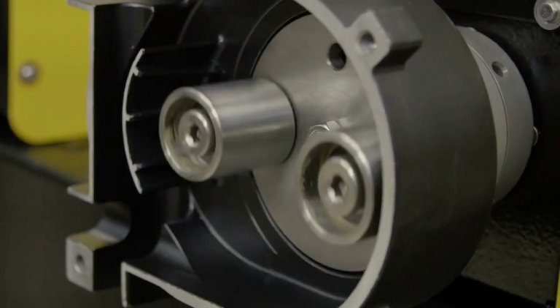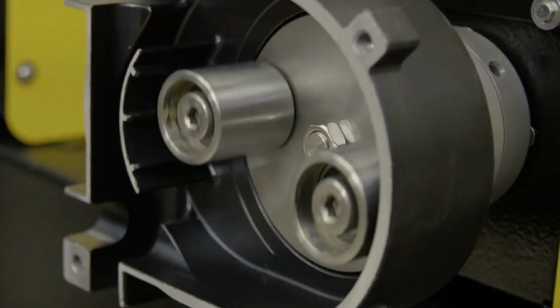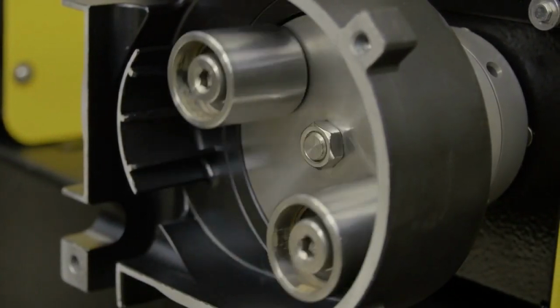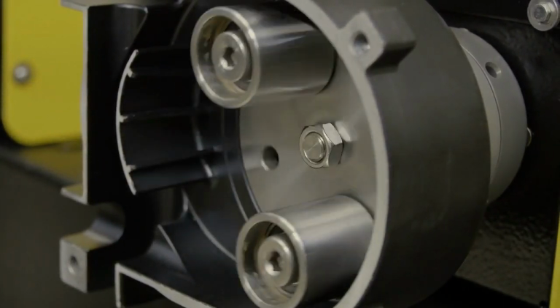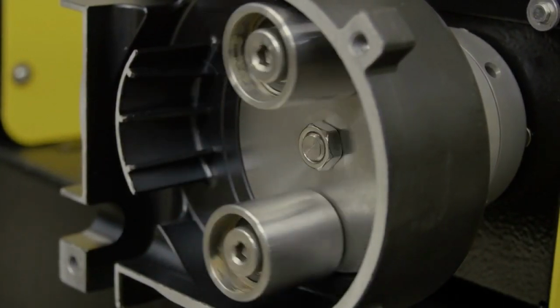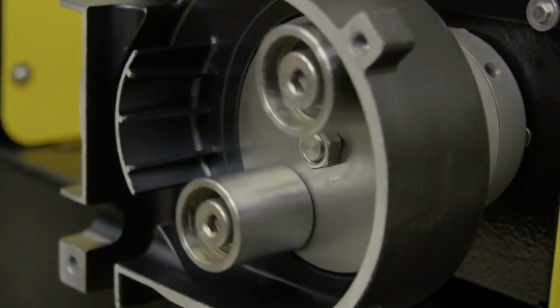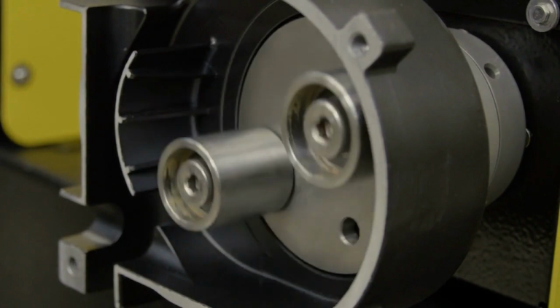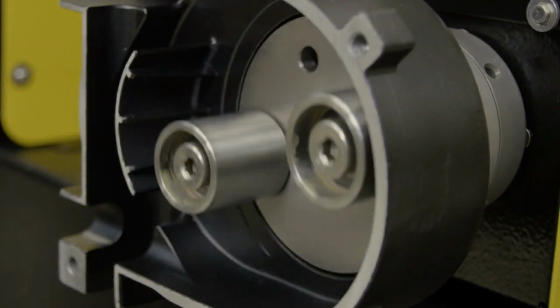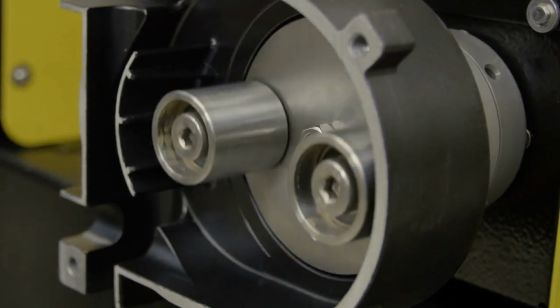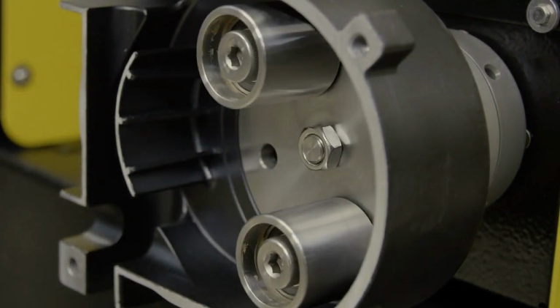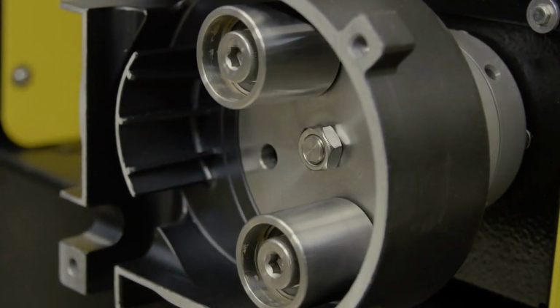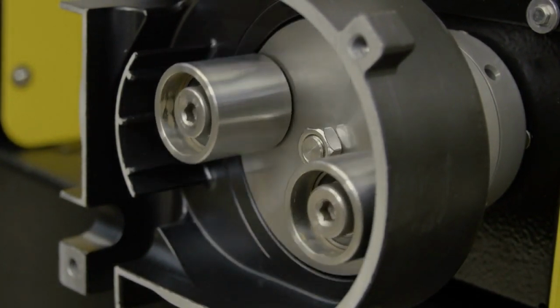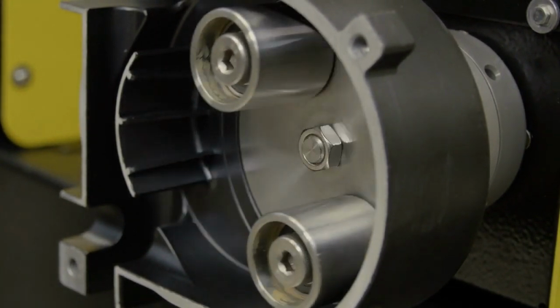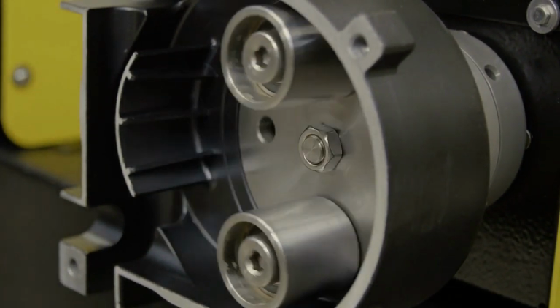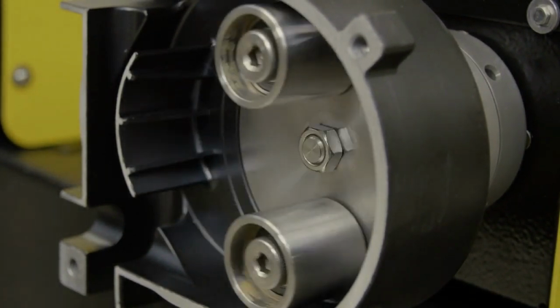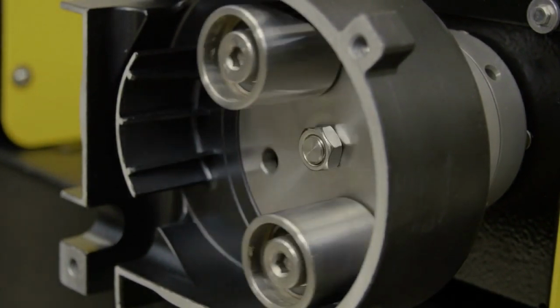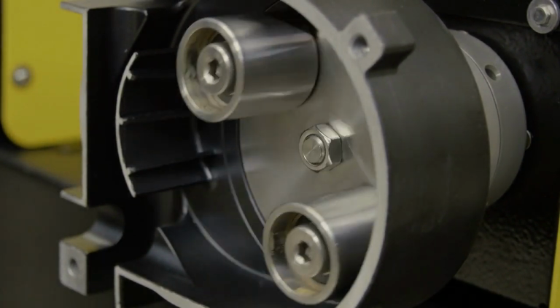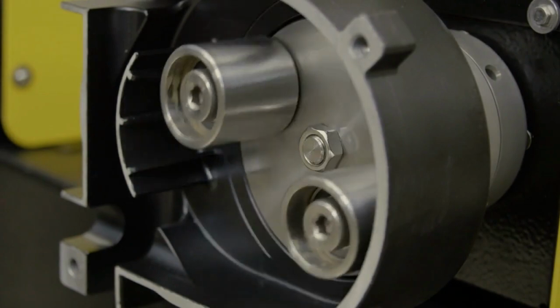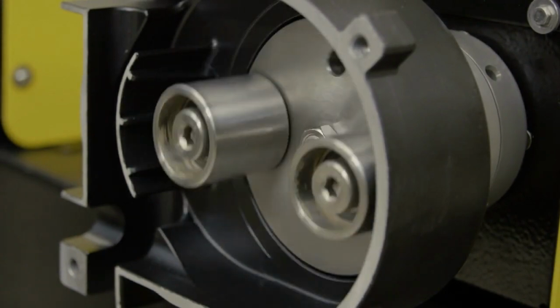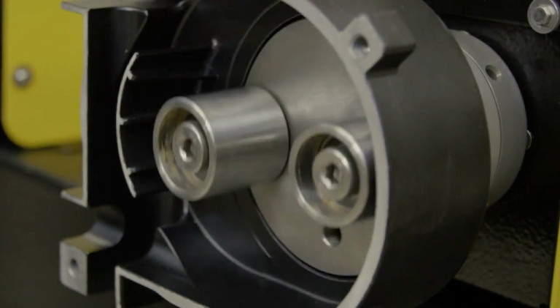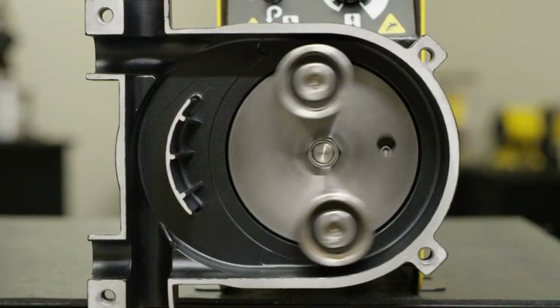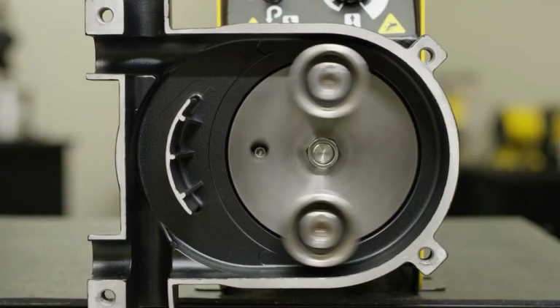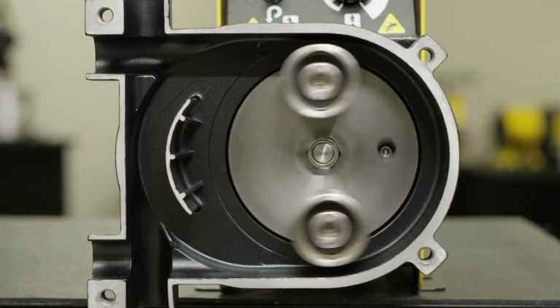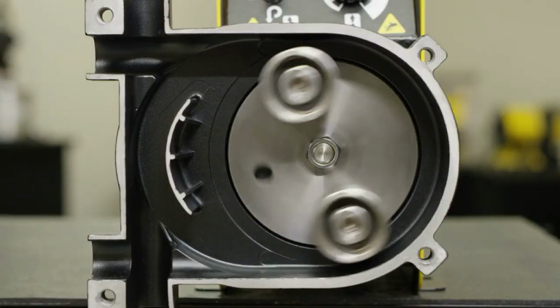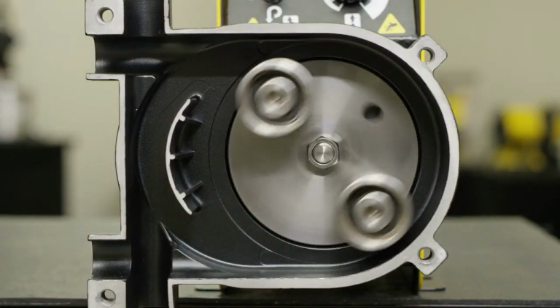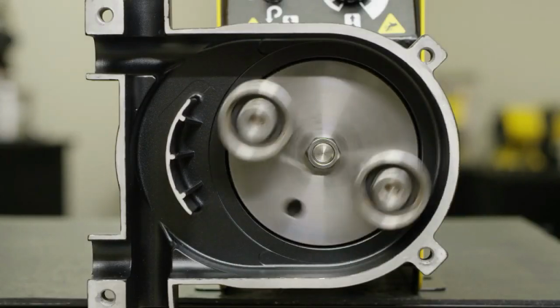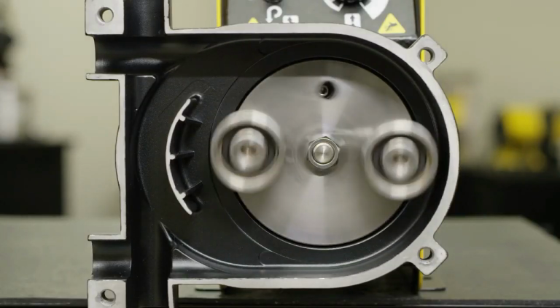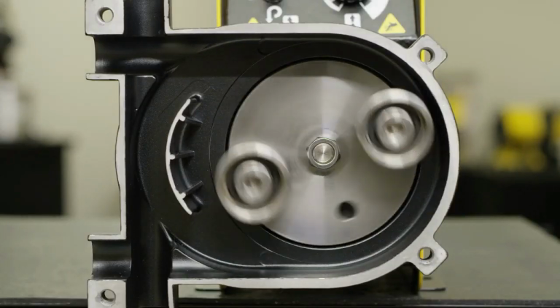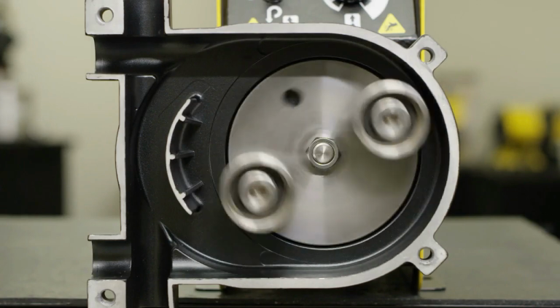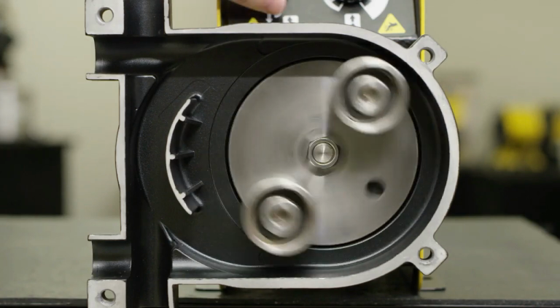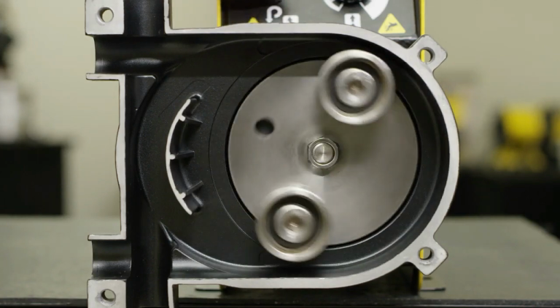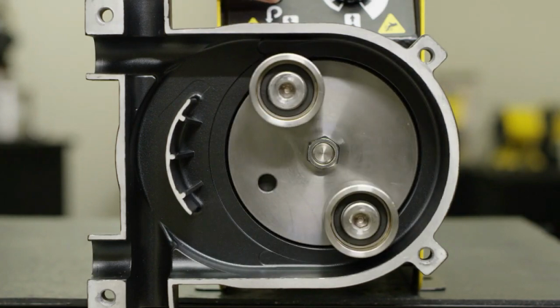Another feature of the Gray Mills peristaltic pump is the ability to reverse the flow. This allows you to return unused ink from the deck back into the tank at the end of a run. This can provide substantial savings when using specialty inks by capturing unused materials.